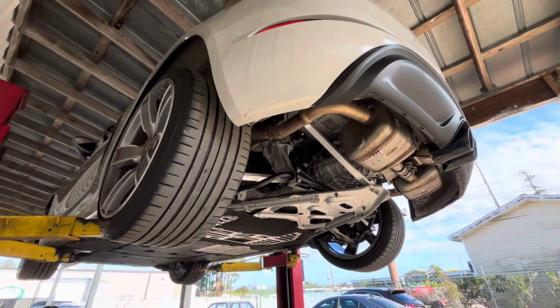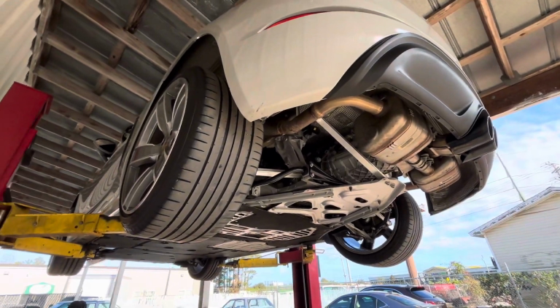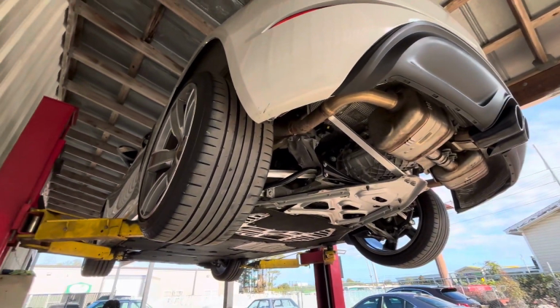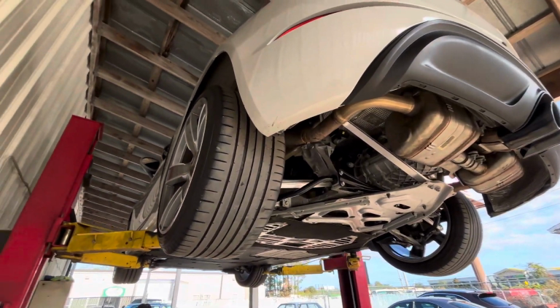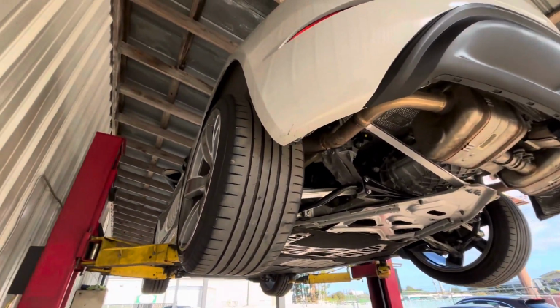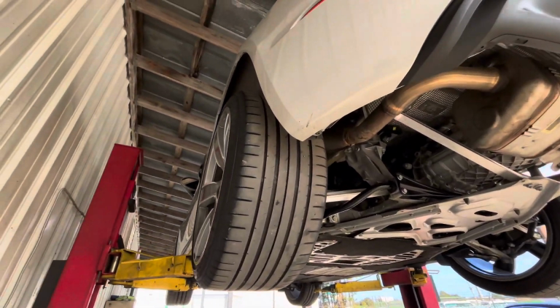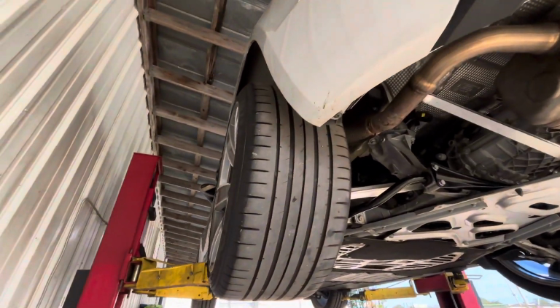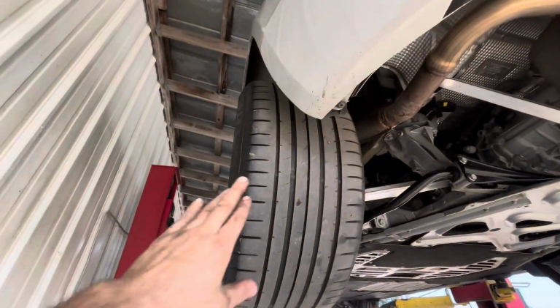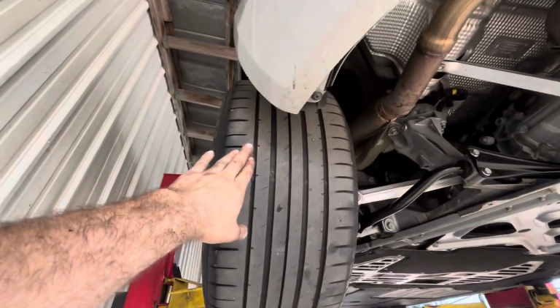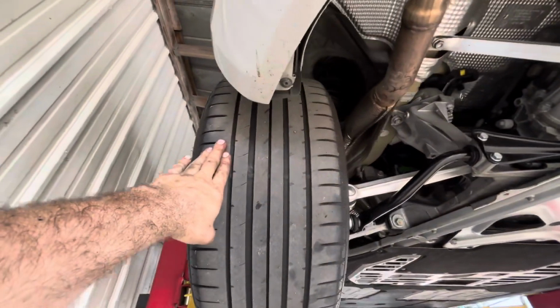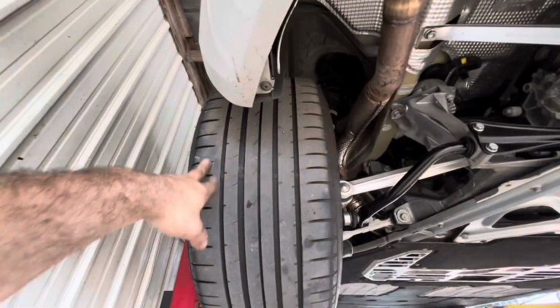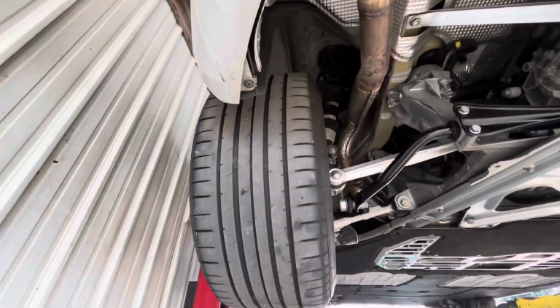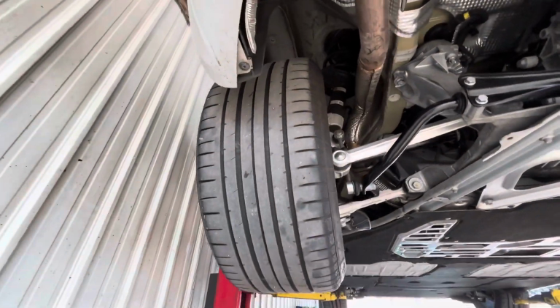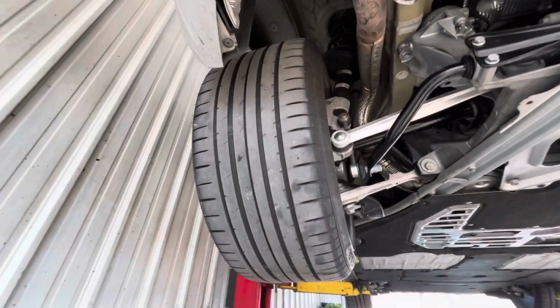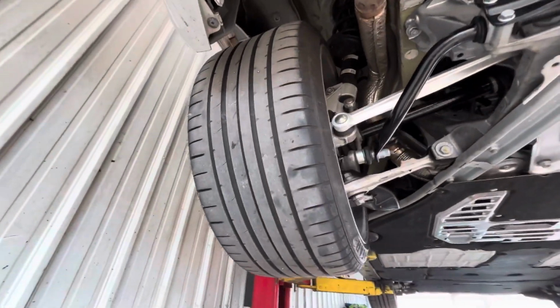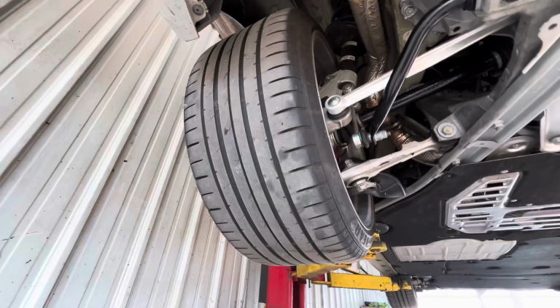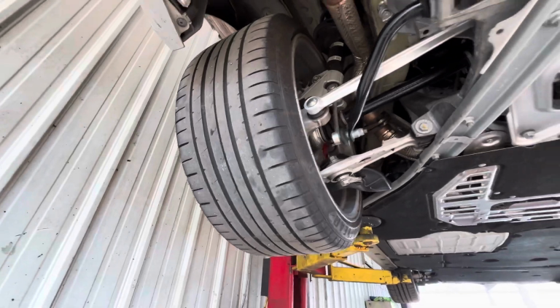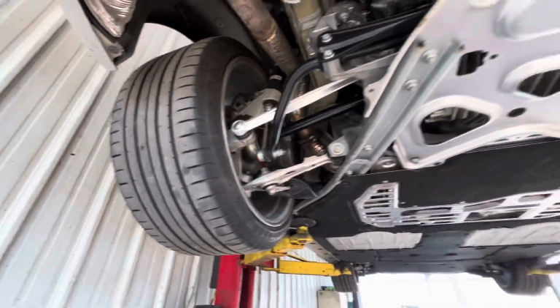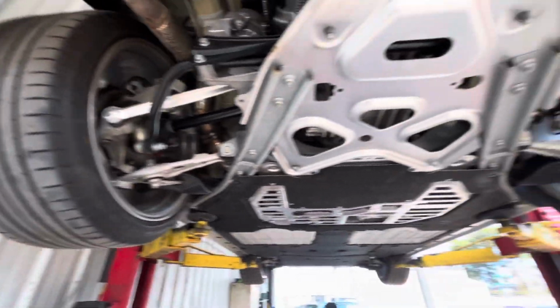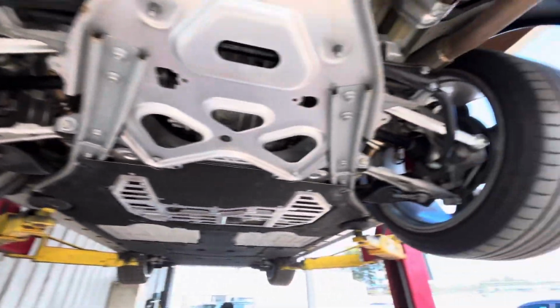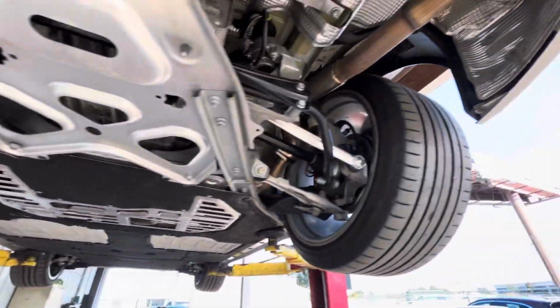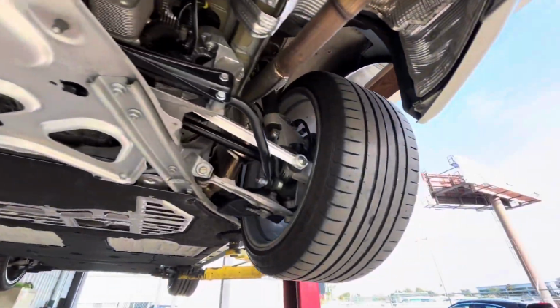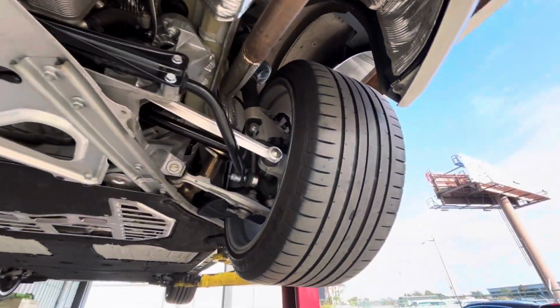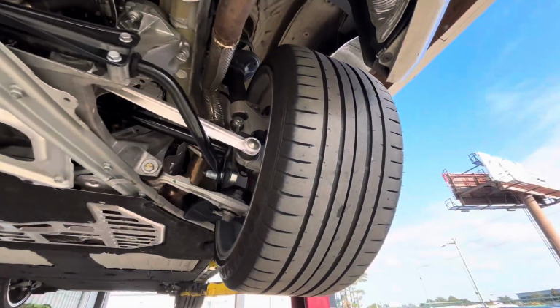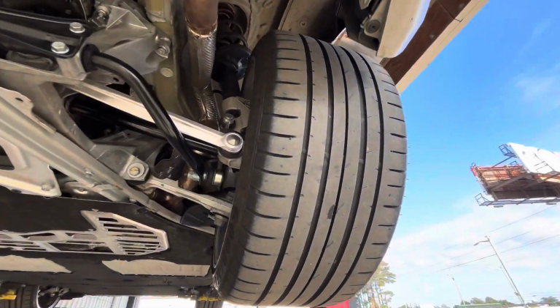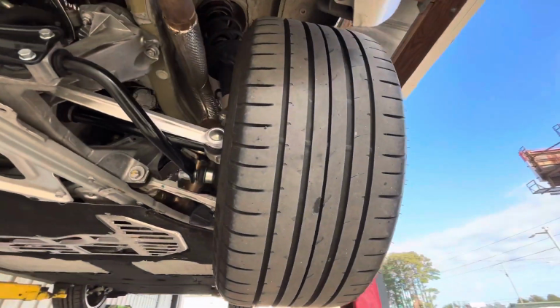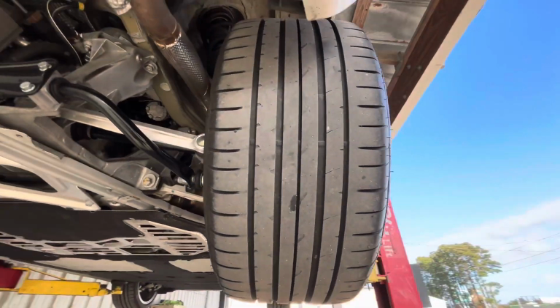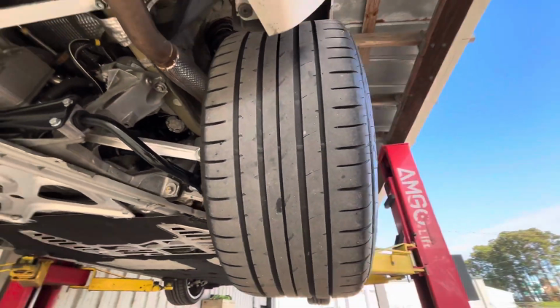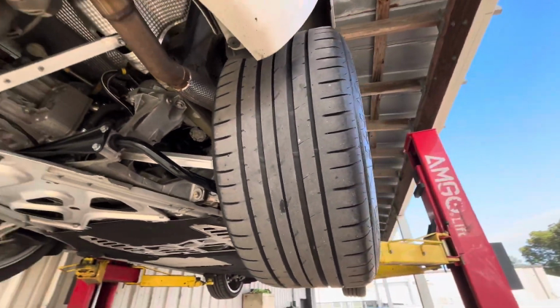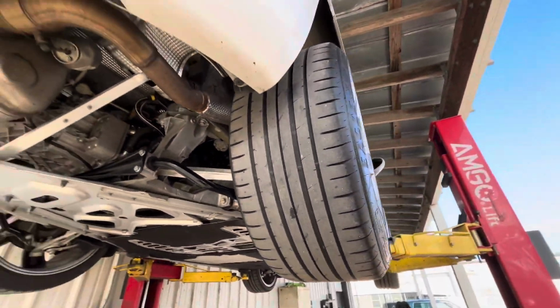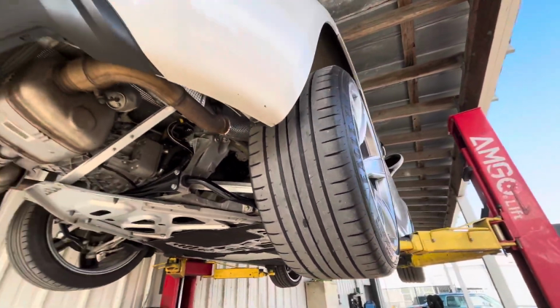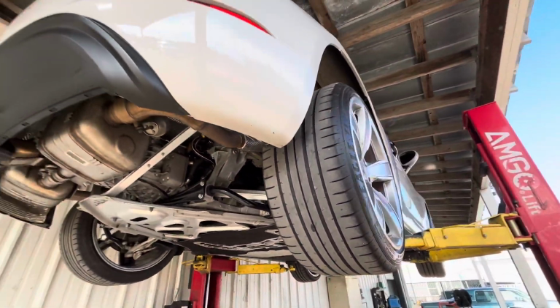As you can see, the rear tires as well. Goodyears. No uneven wear. No dry rot. Nothing.